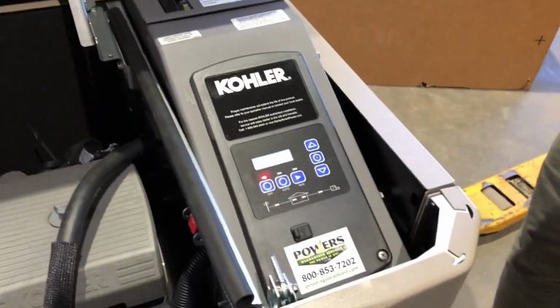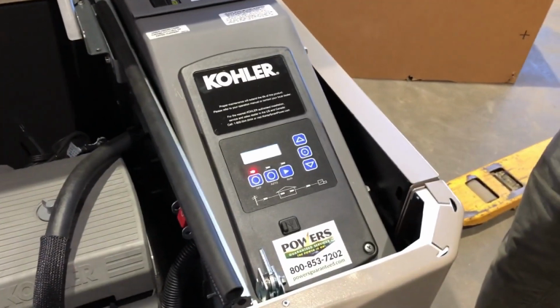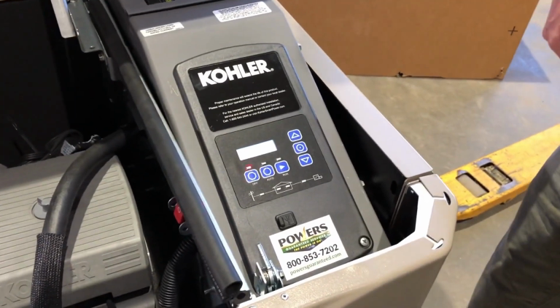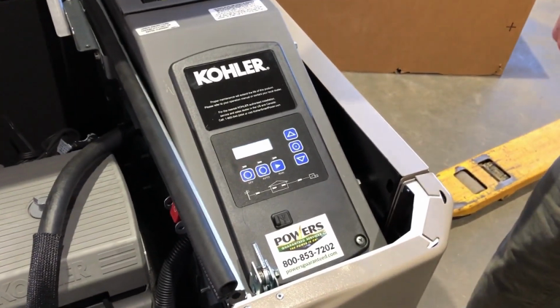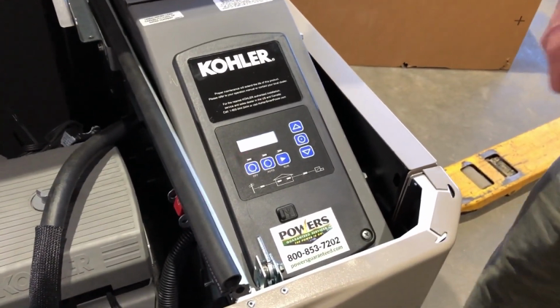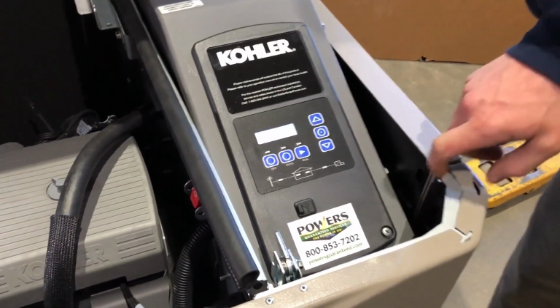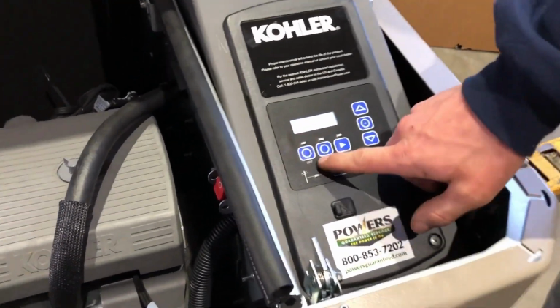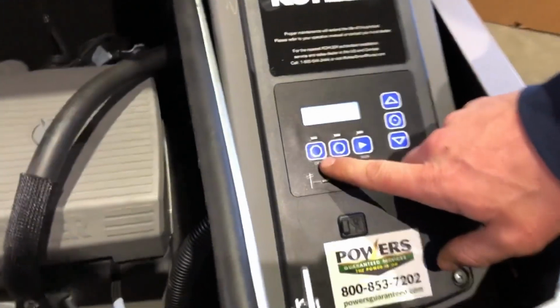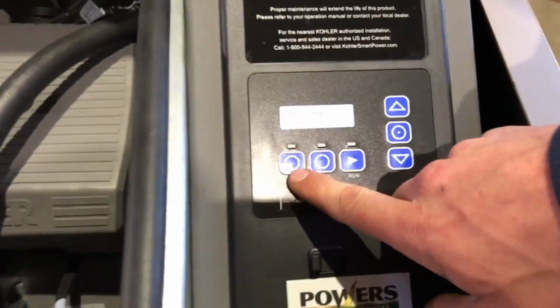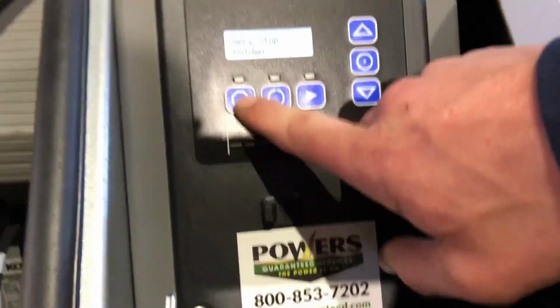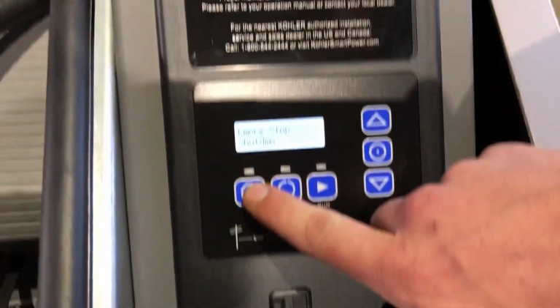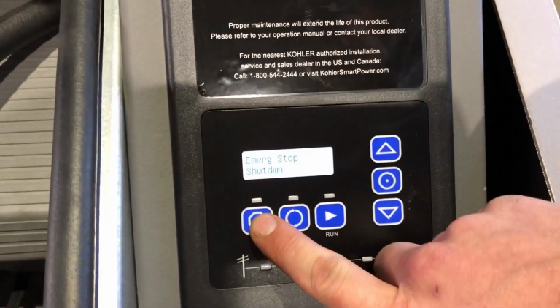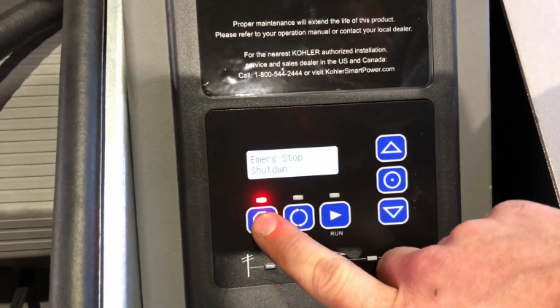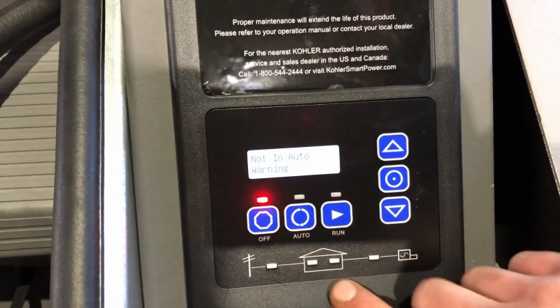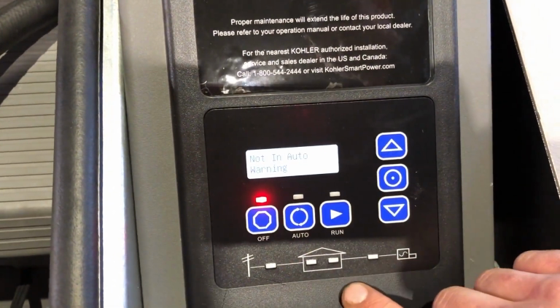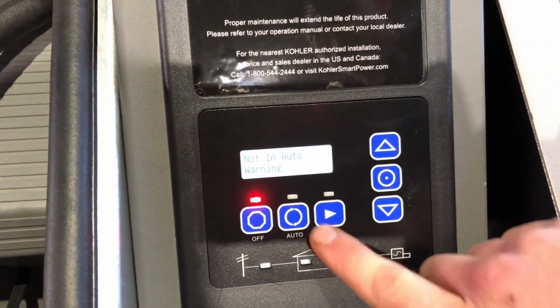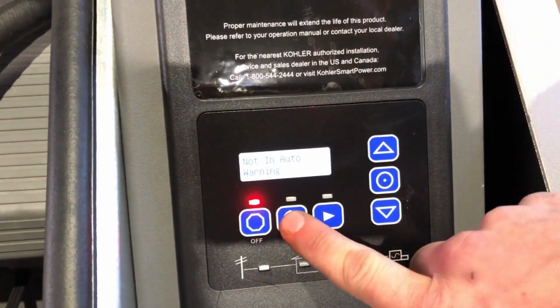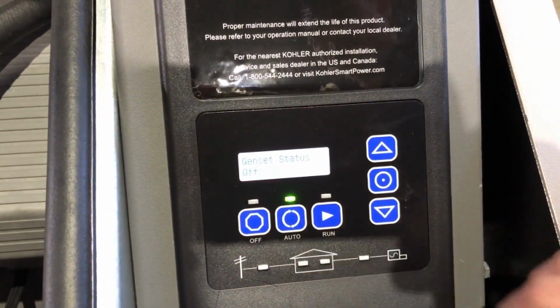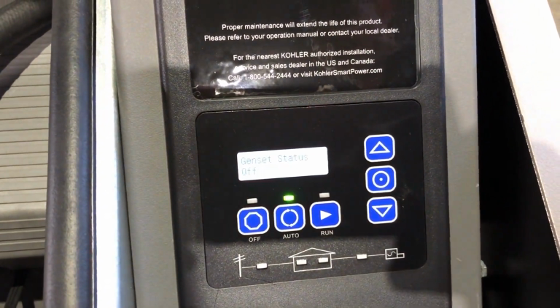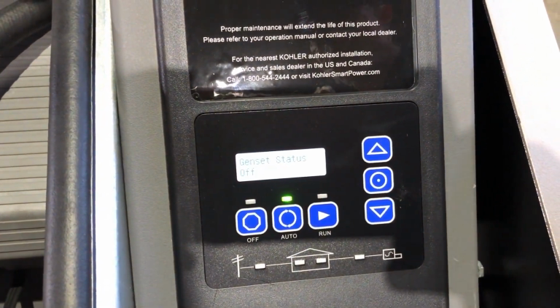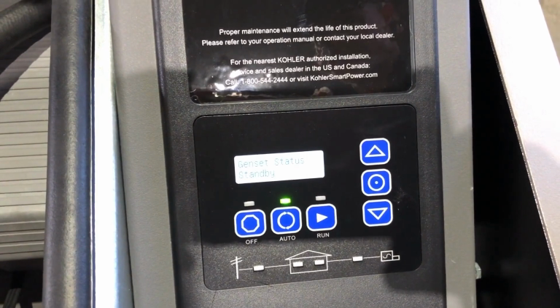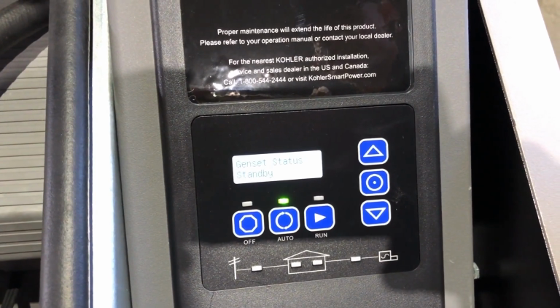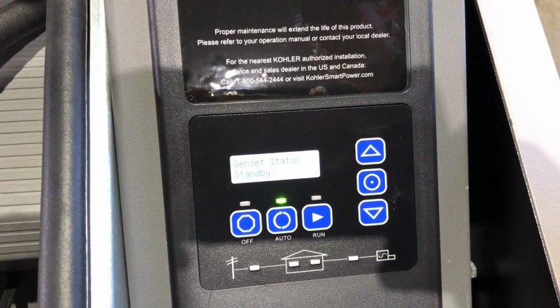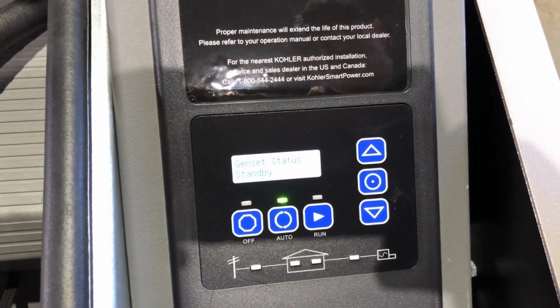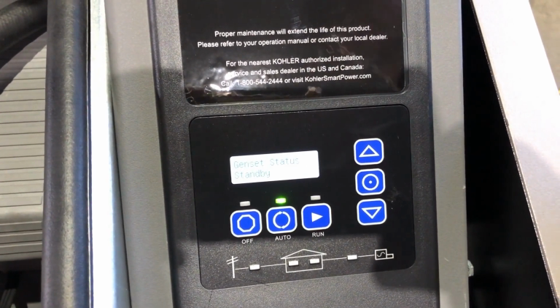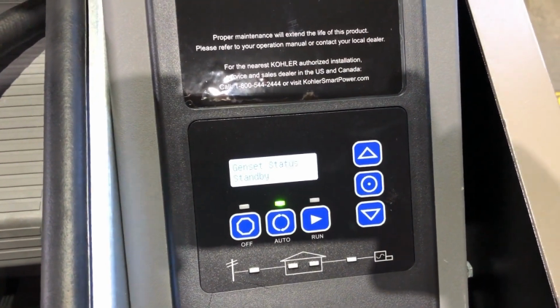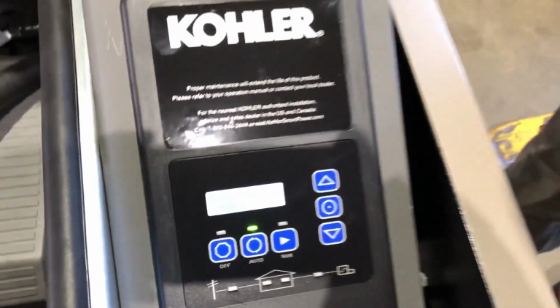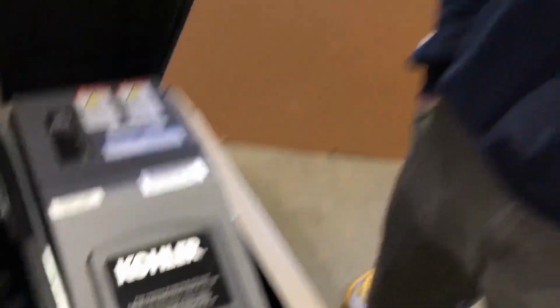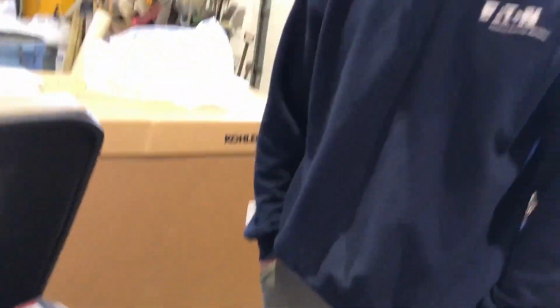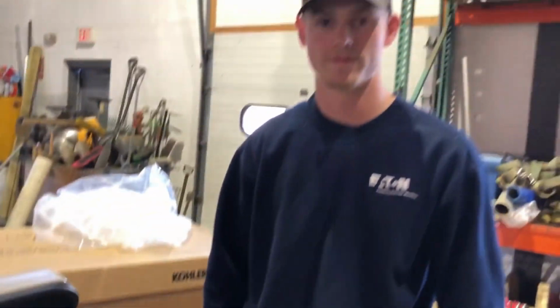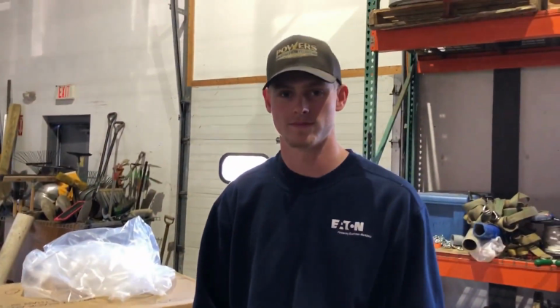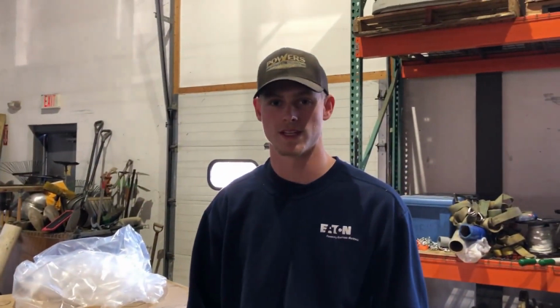After the e-stop has been pulled back out, you need to hit off on your generator and then back into auto, and then you should be all set. If you have any questions, please give us a call. Thanks.